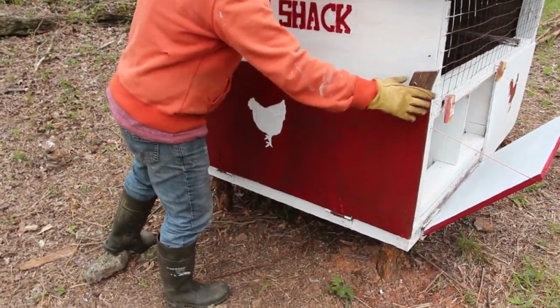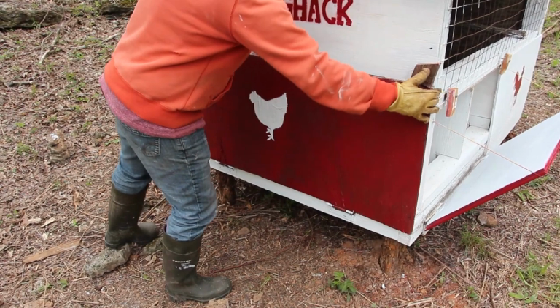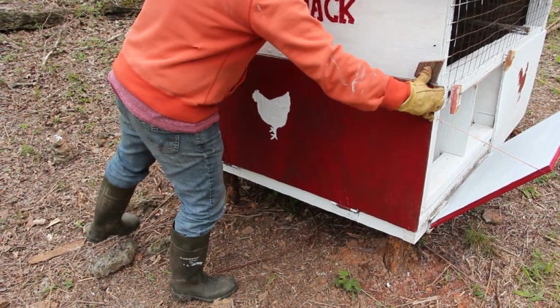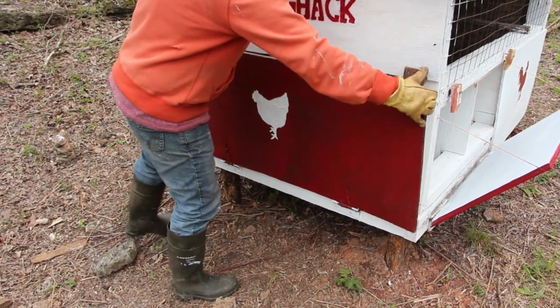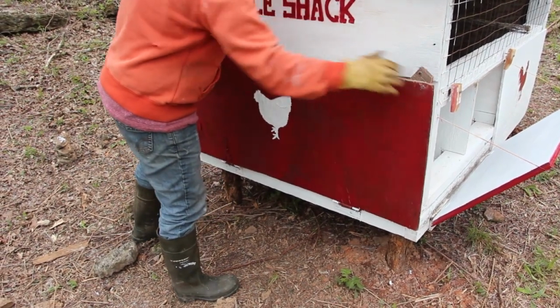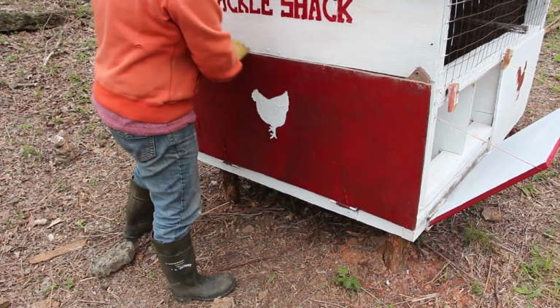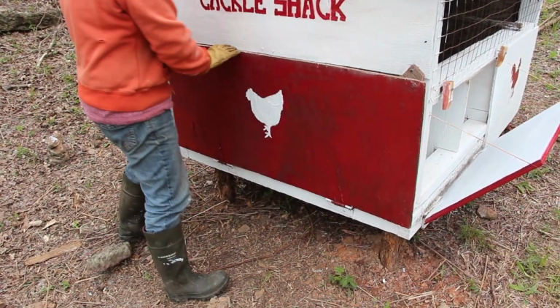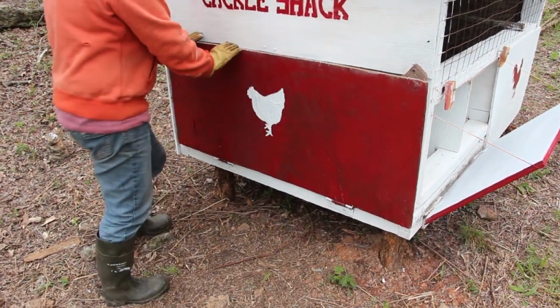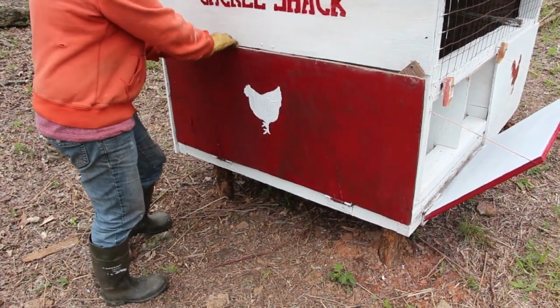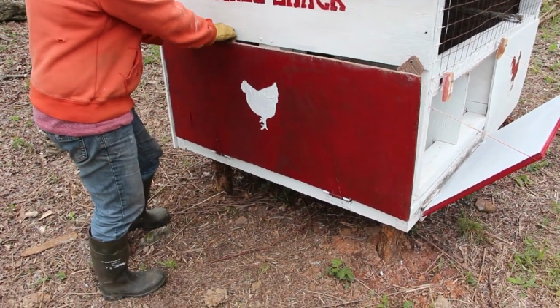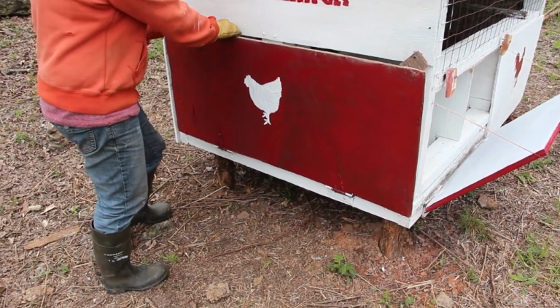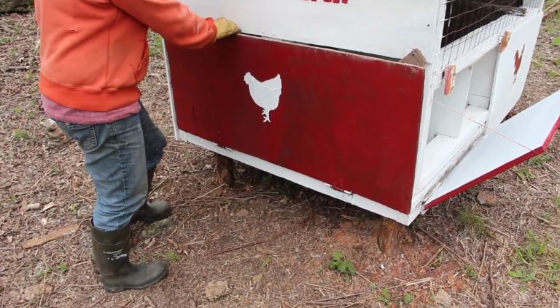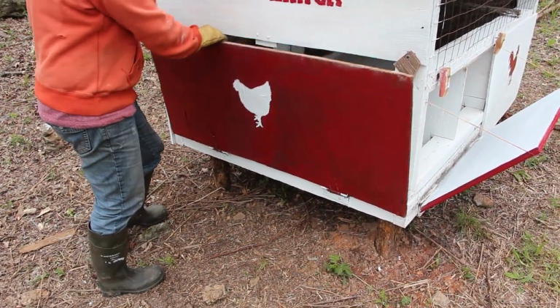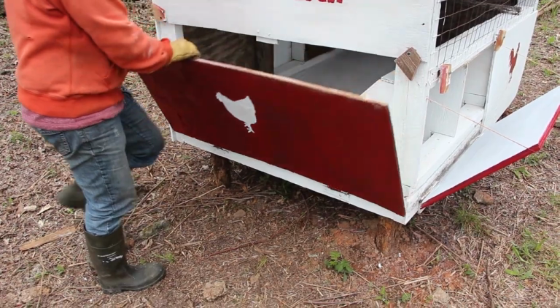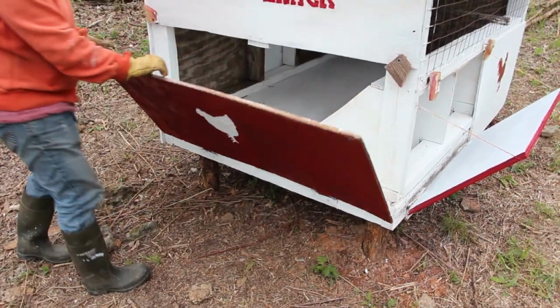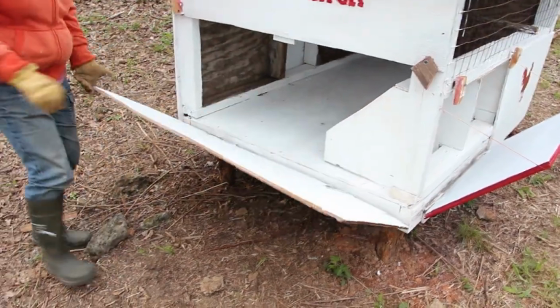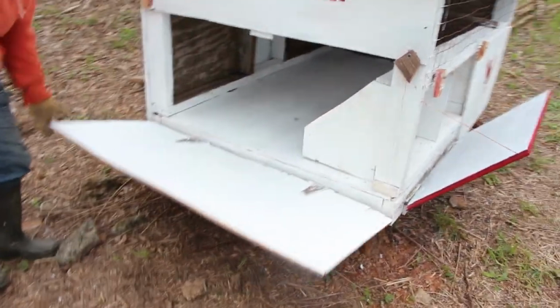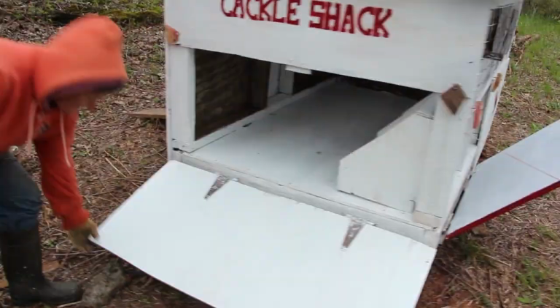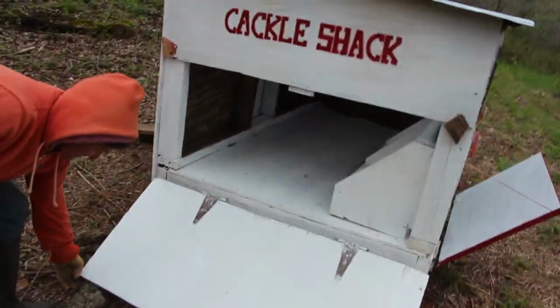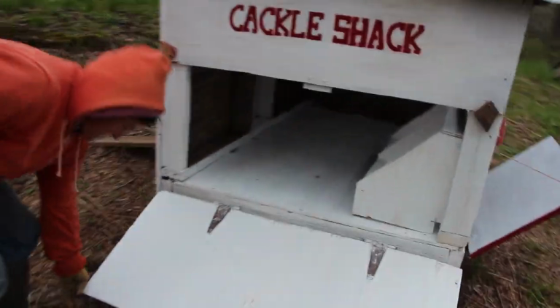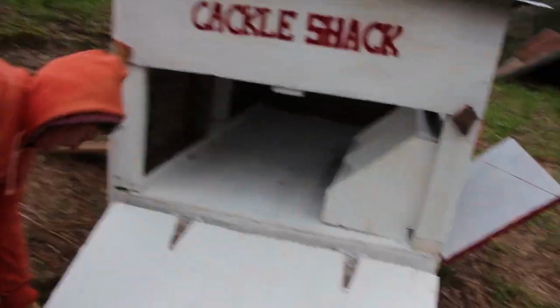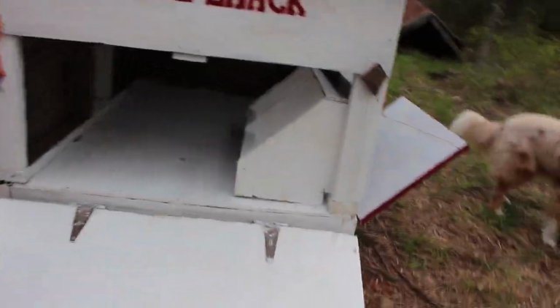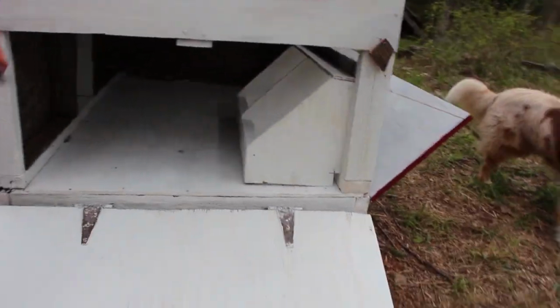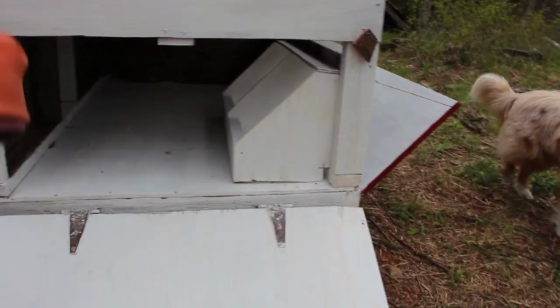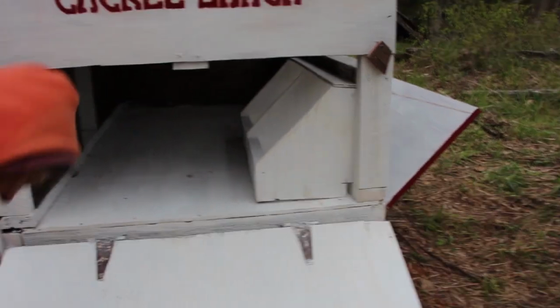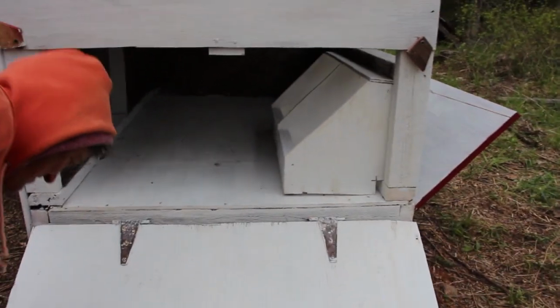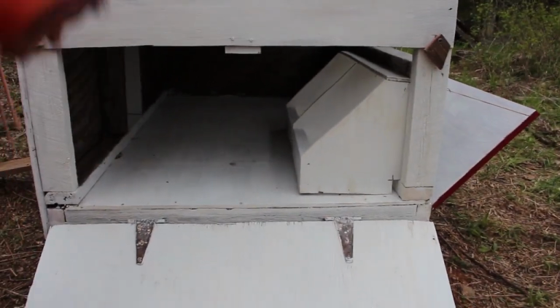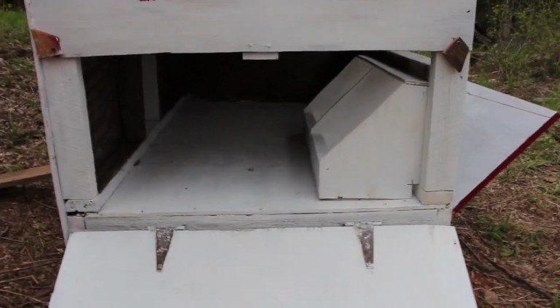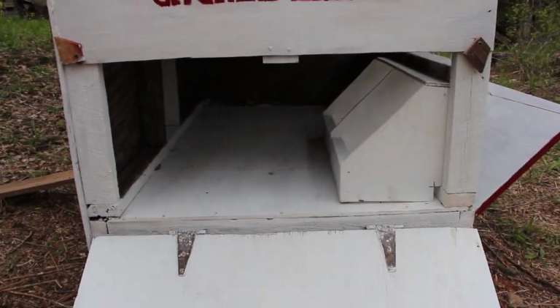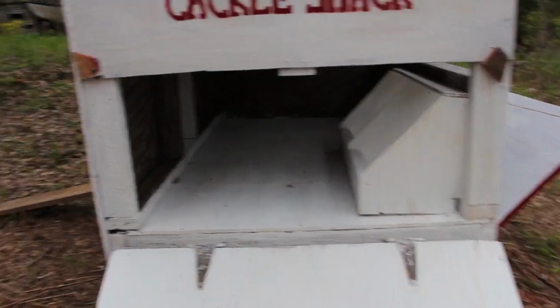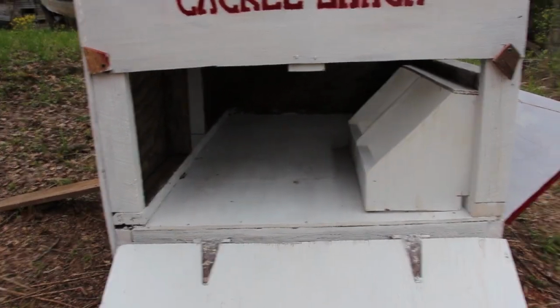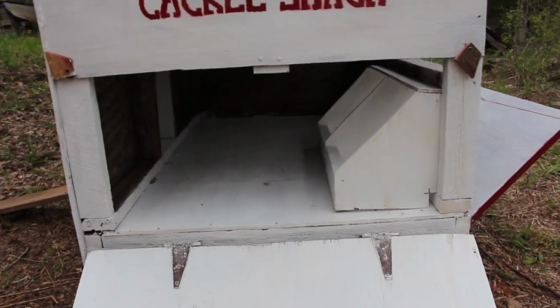The panel comes down — it's a little sticky at the moment because the weather is humid. The whole panel lets down and we can take the egg beds out, the brooding beds, and clean the whole inside of it.